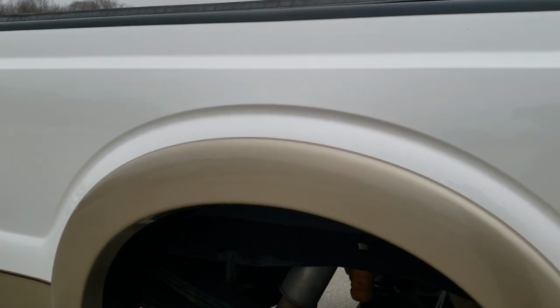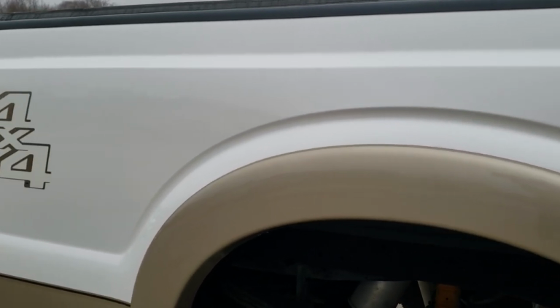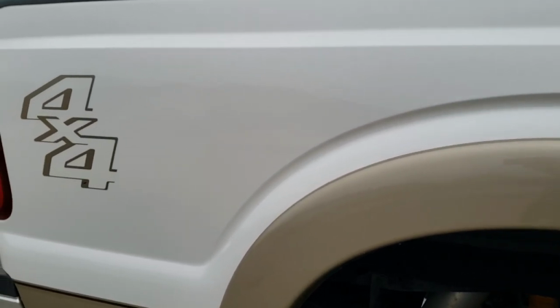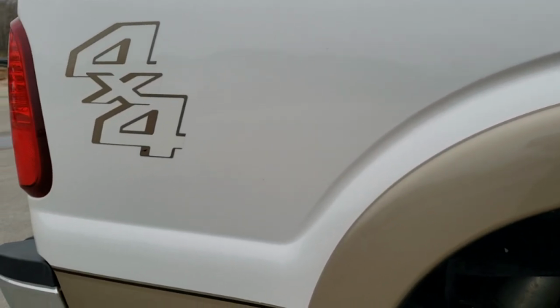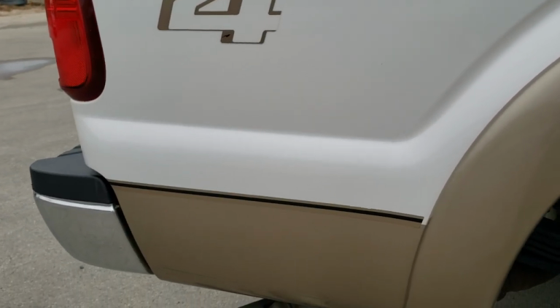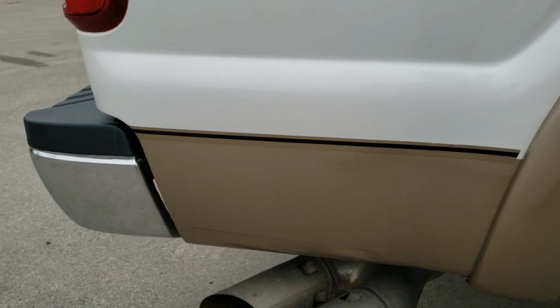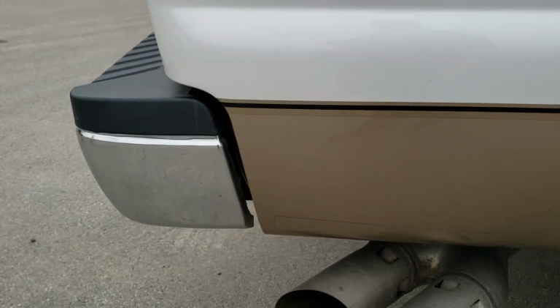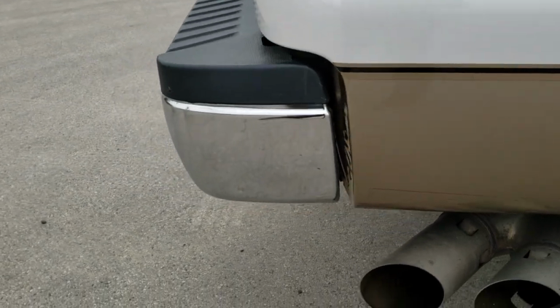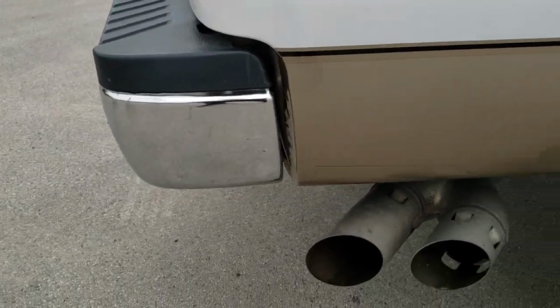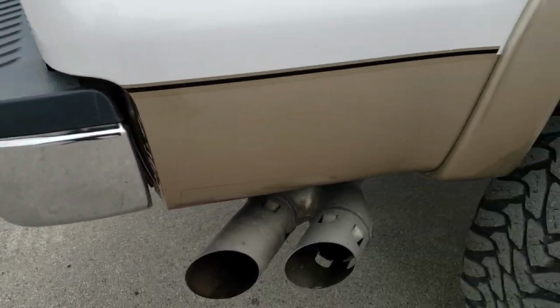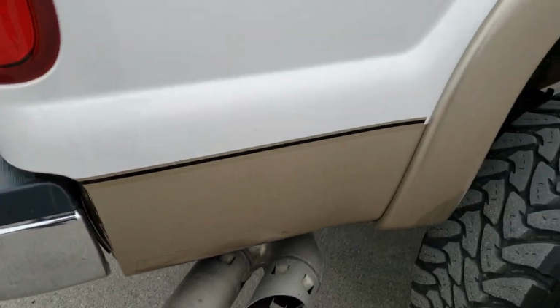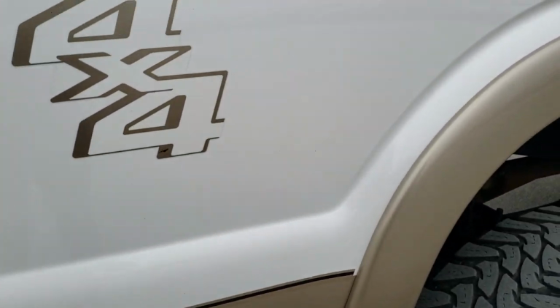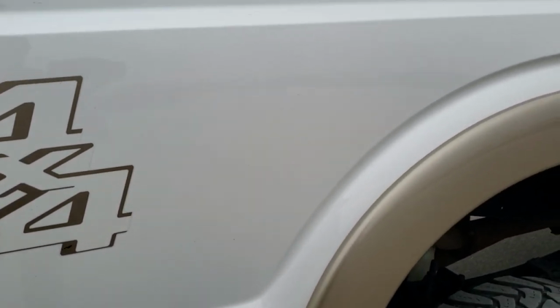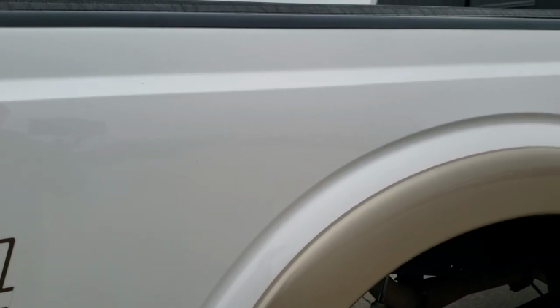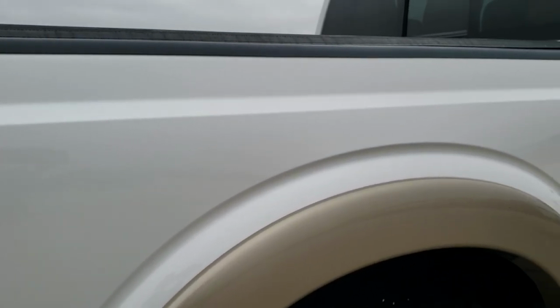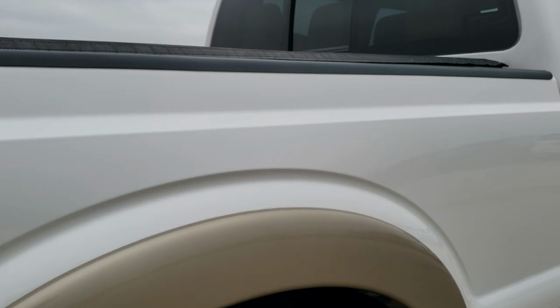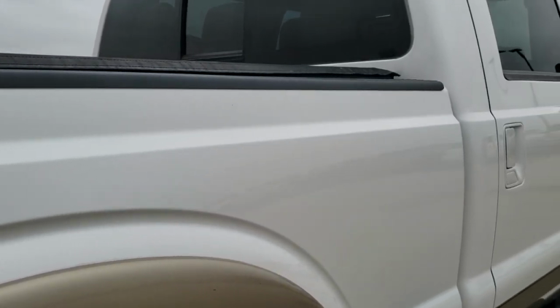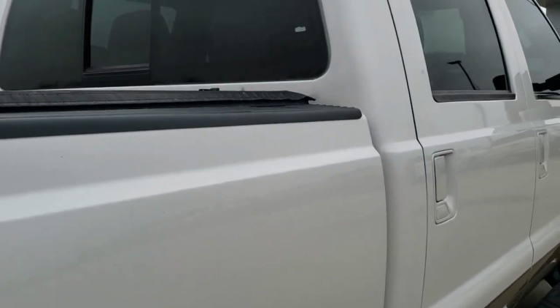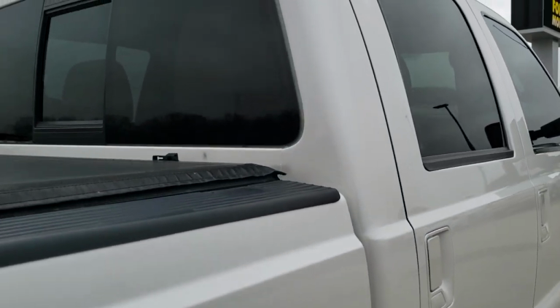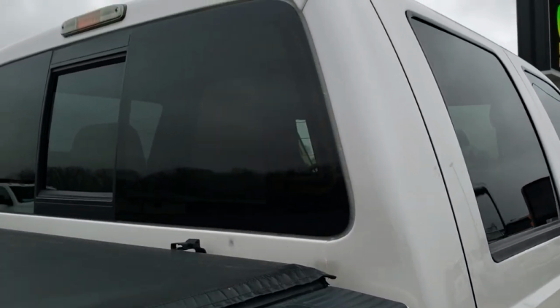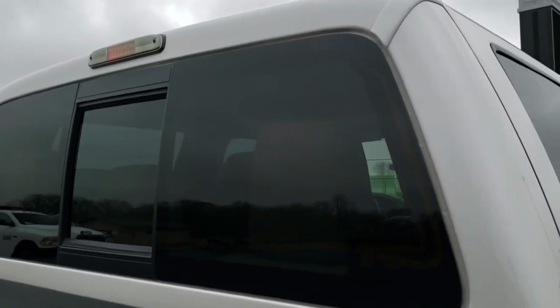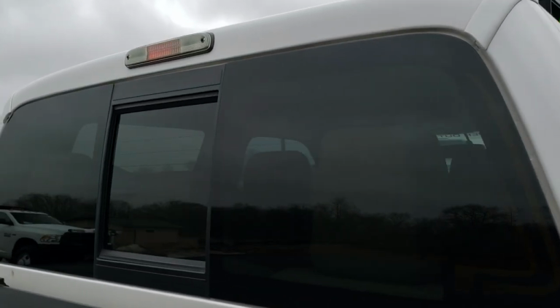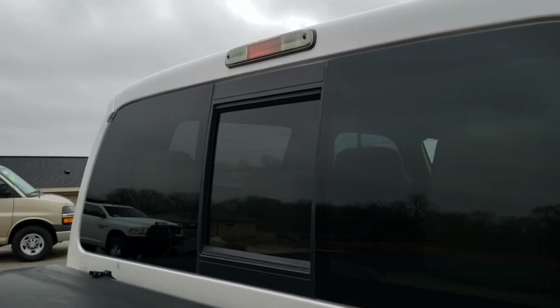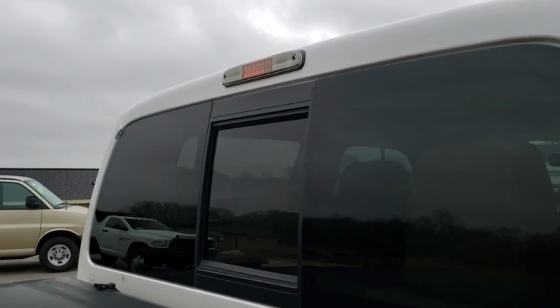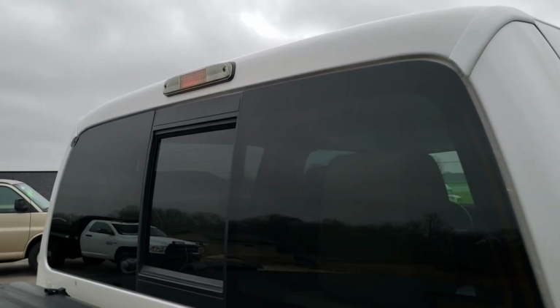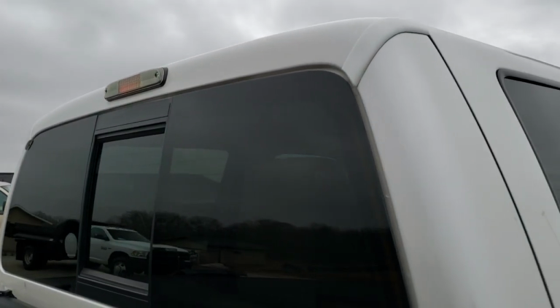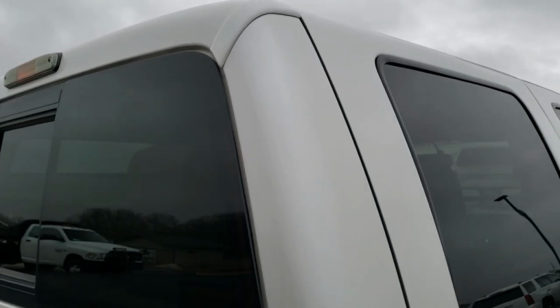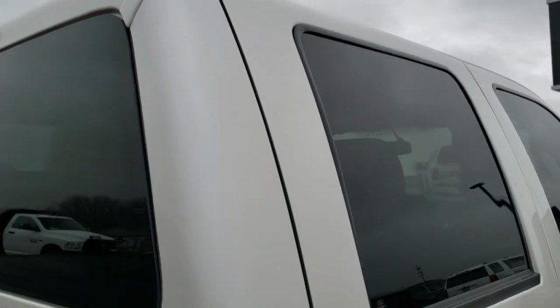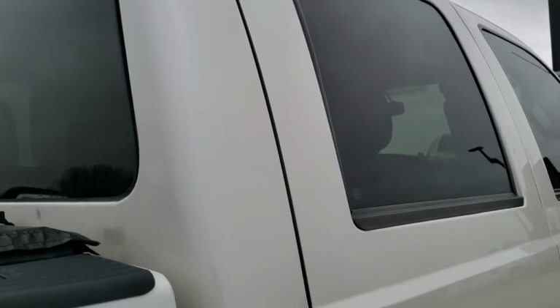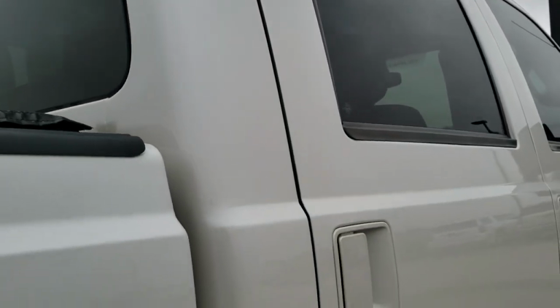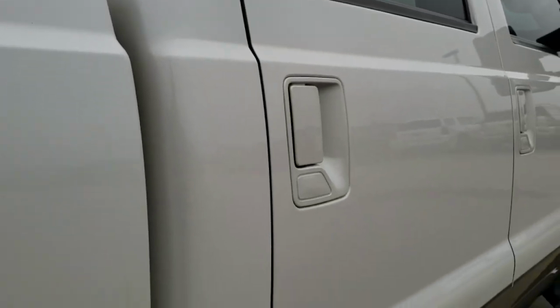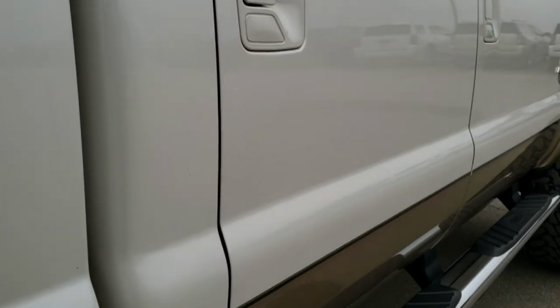We take these HD videos so if you are far away, or even if you're close by and just cannot make the trip down but you're still interested in purchasing the vehicle, you can see the vehicle, hear the vehicle, and have confidence in what you're looking at before you even get here. So that when you do get here, there's absolutely no surprises.